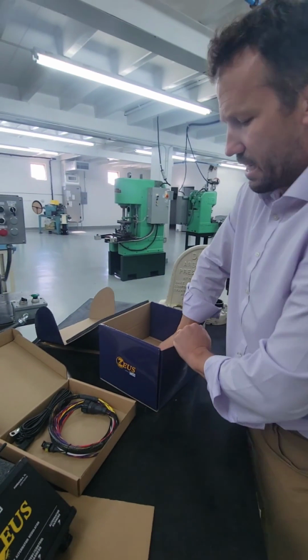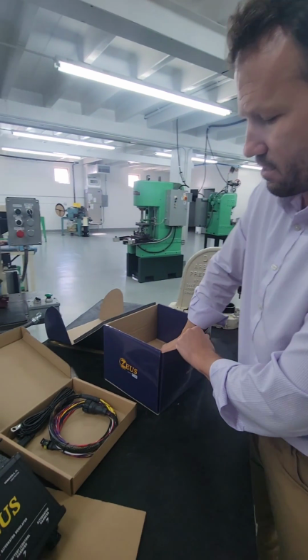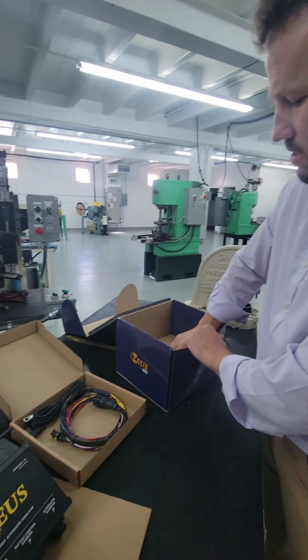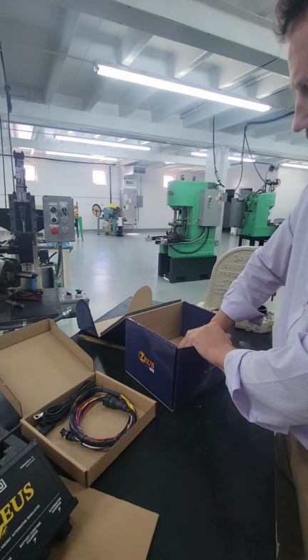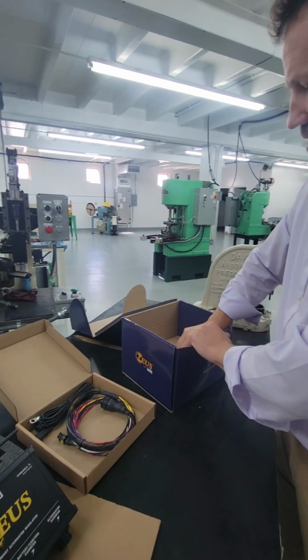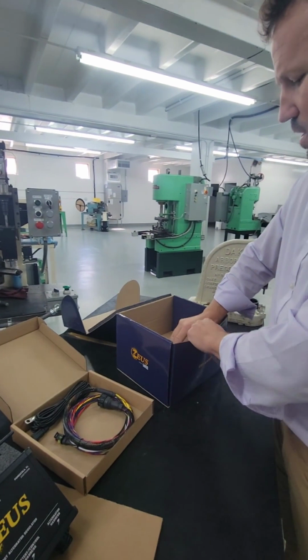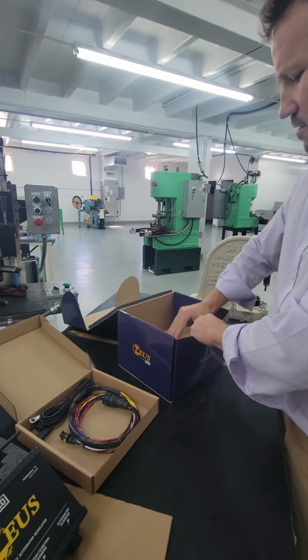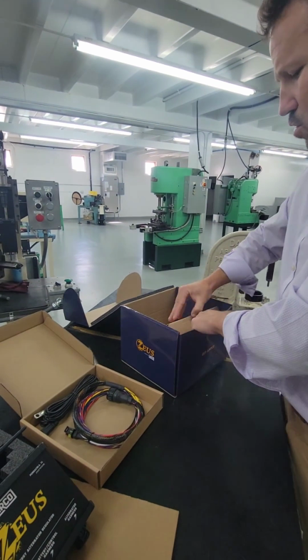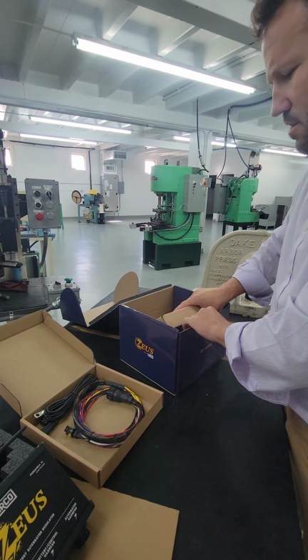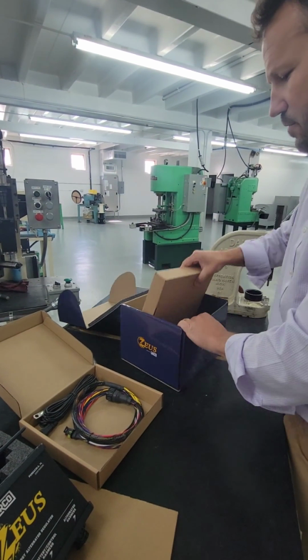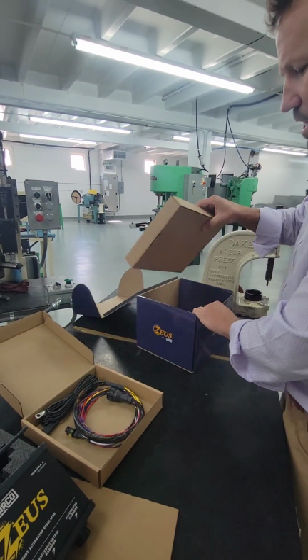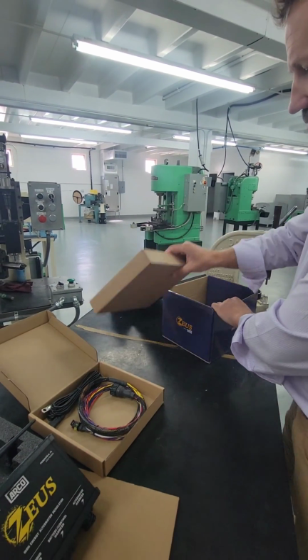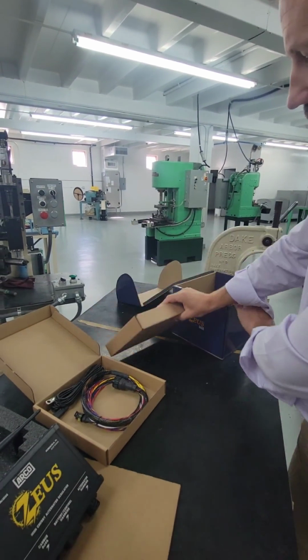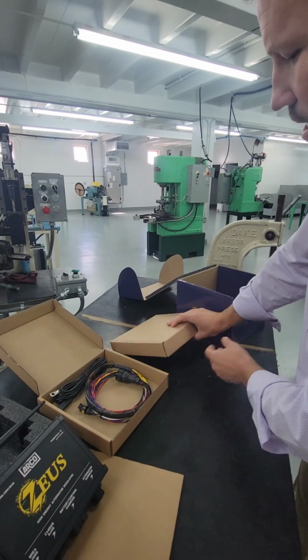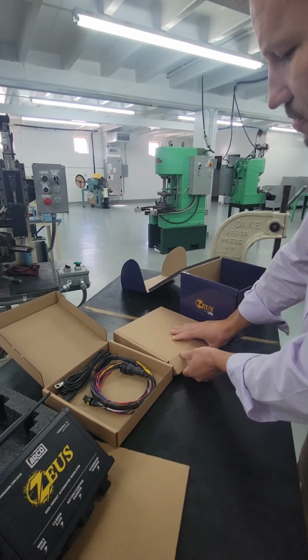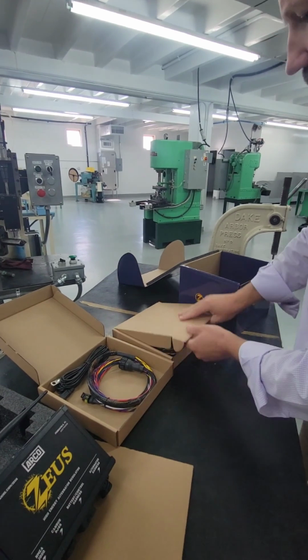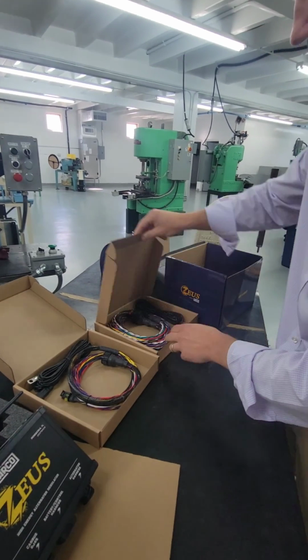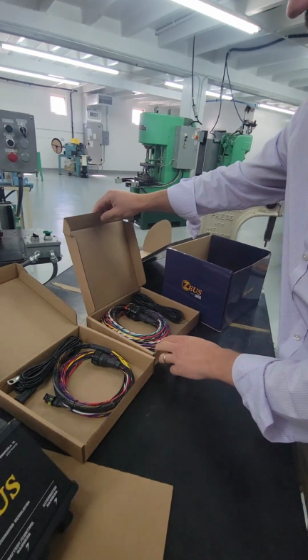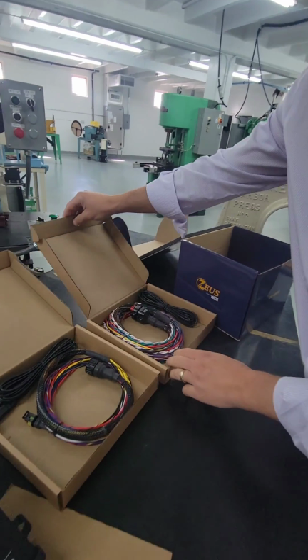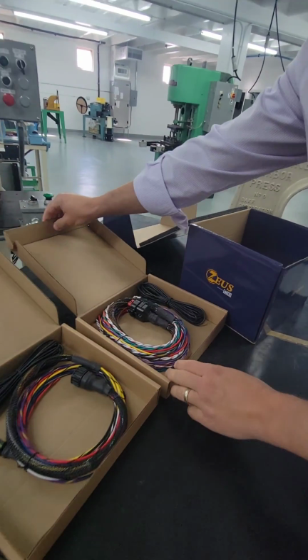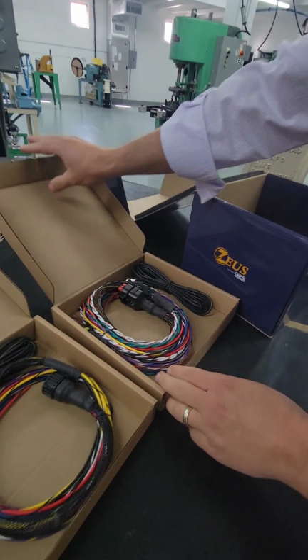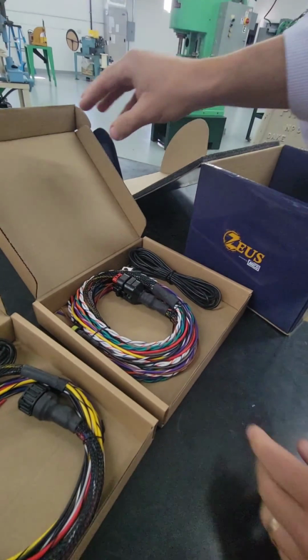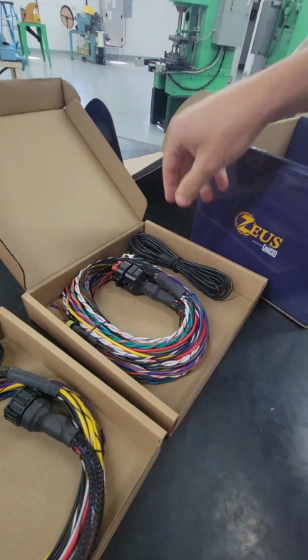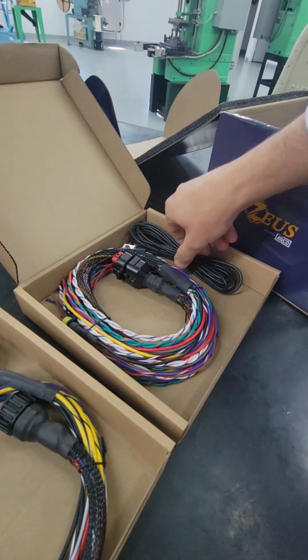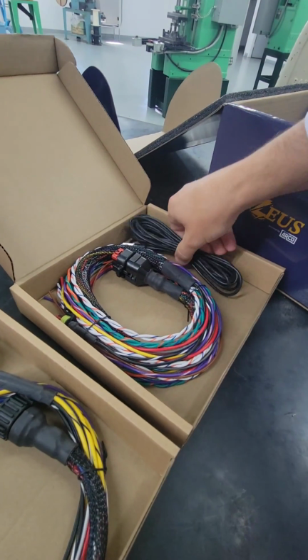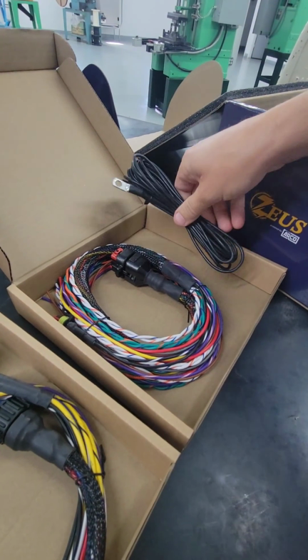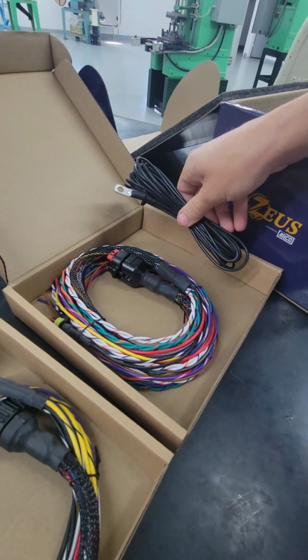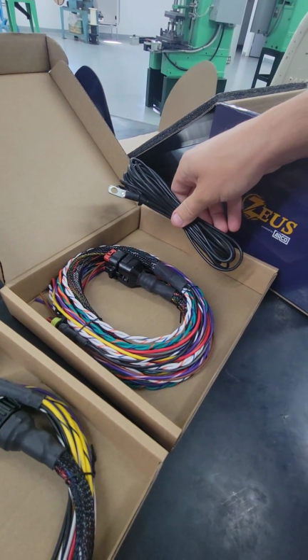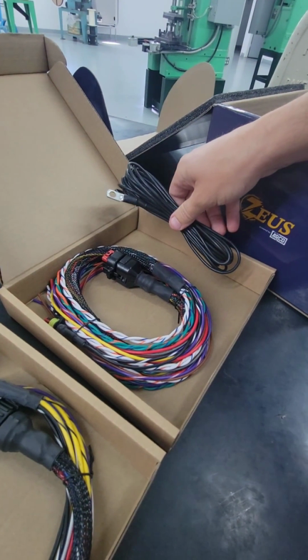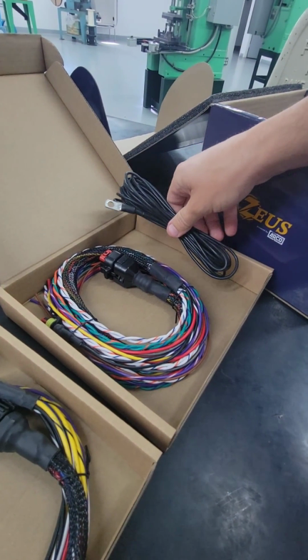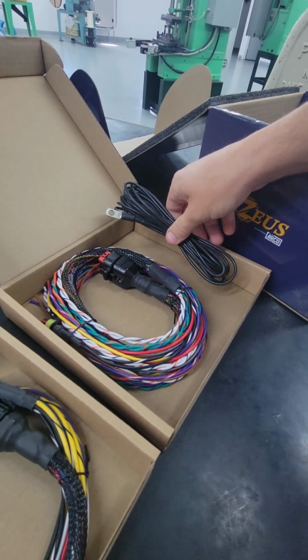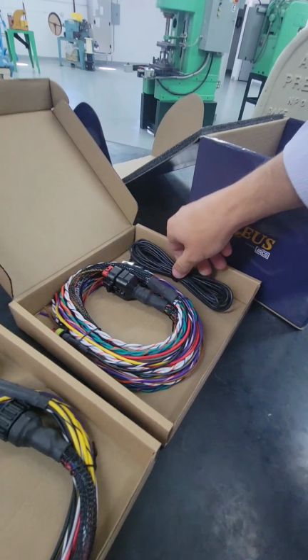And then — wait, there's more. We have yet another harness here. This is the battery harness, with the battery thermistor included.